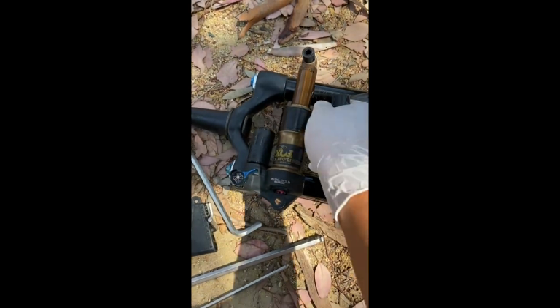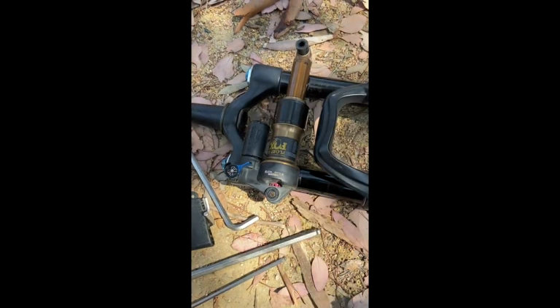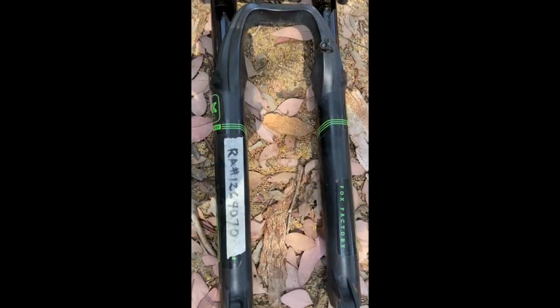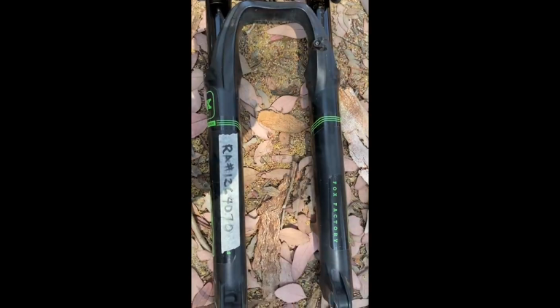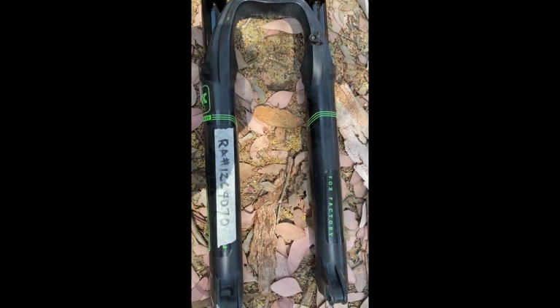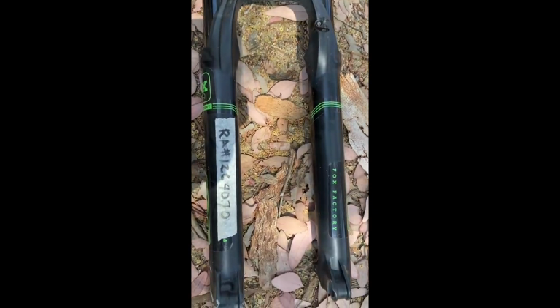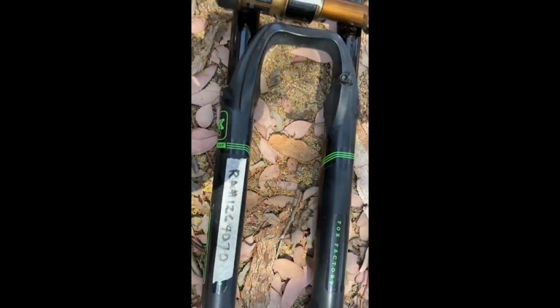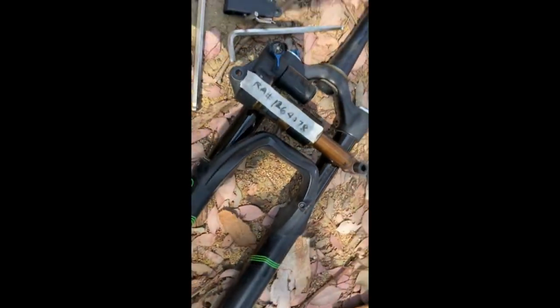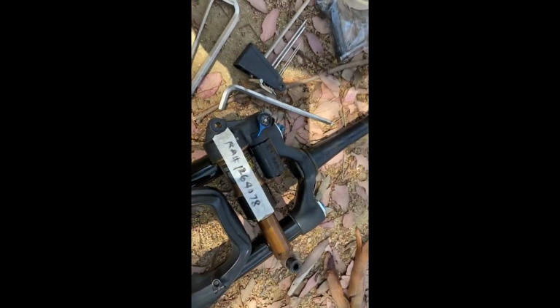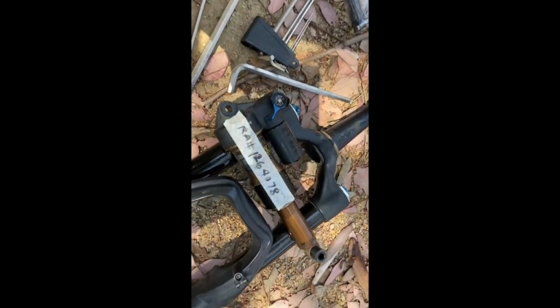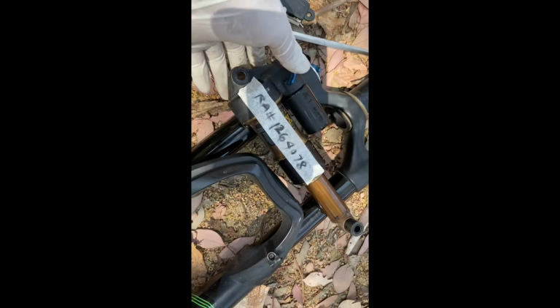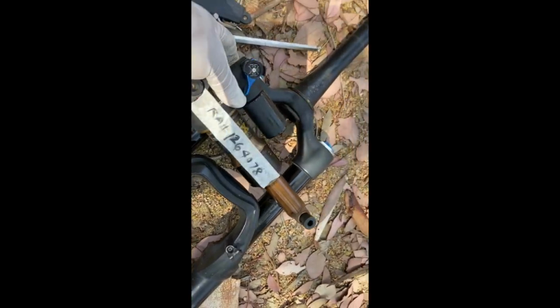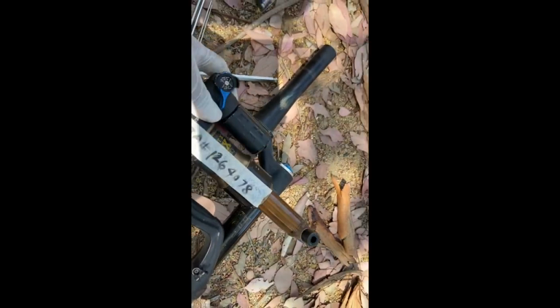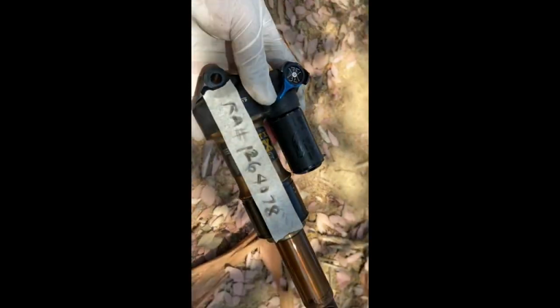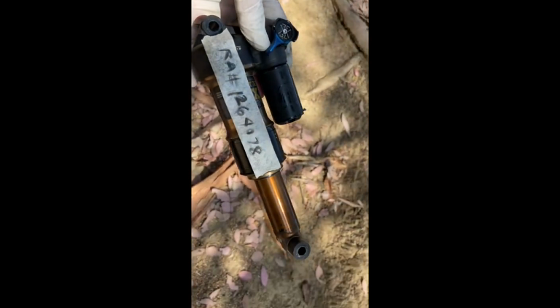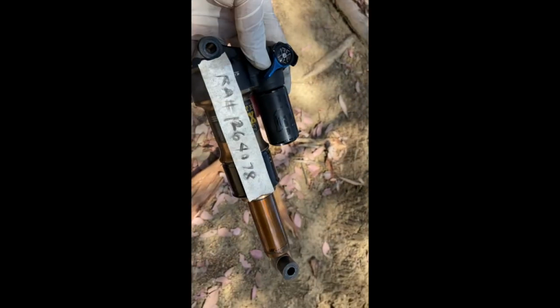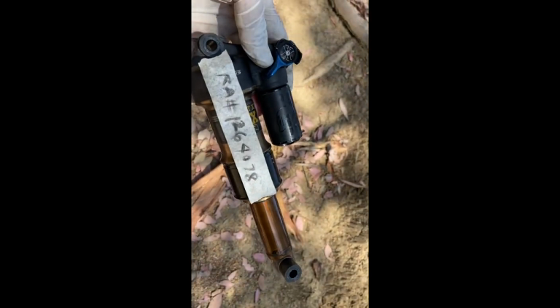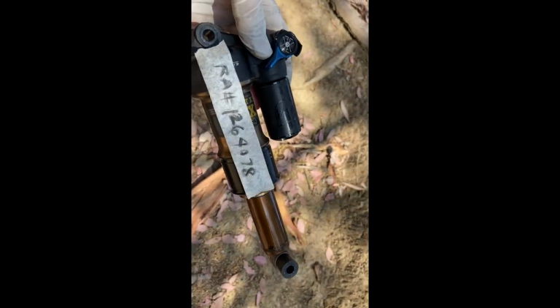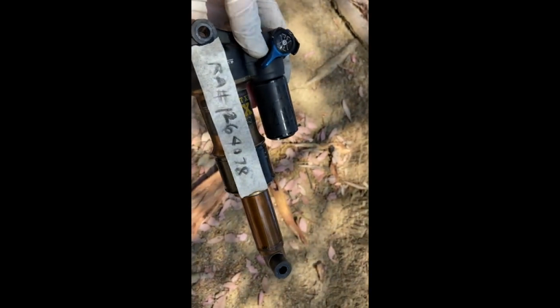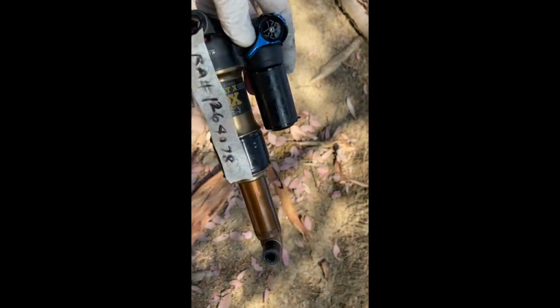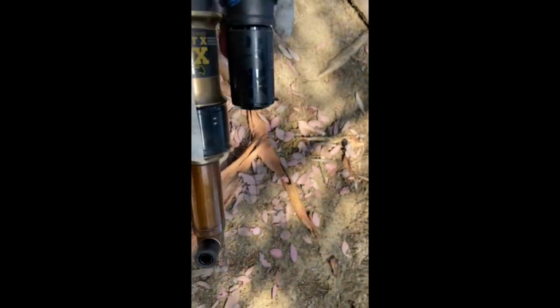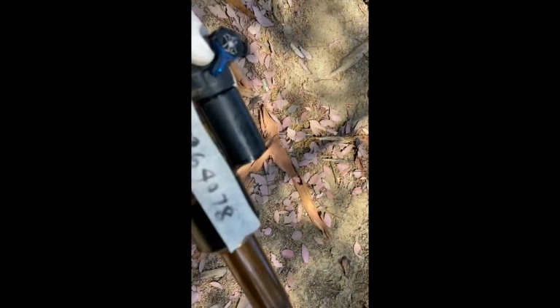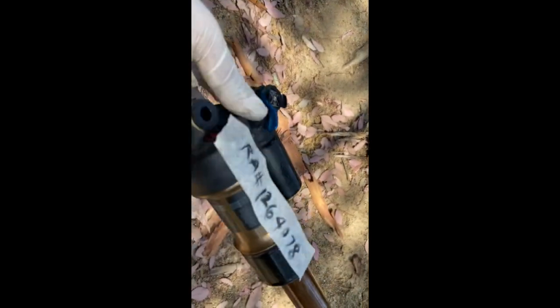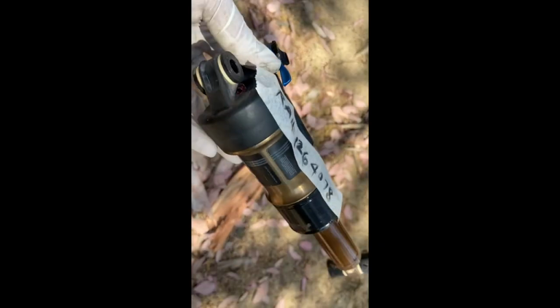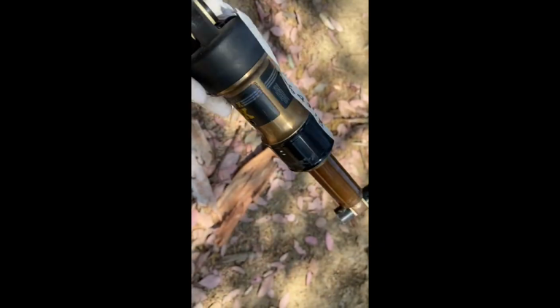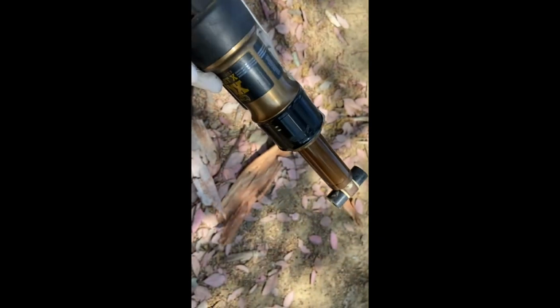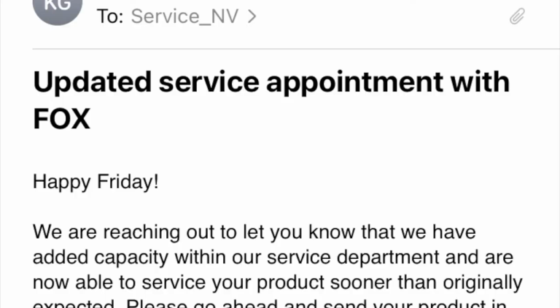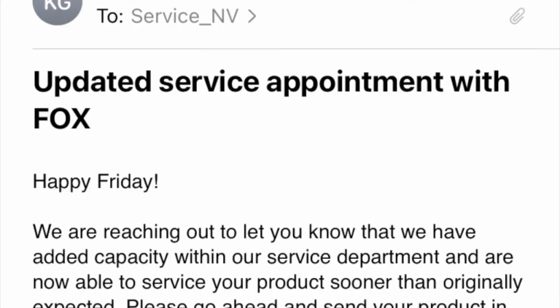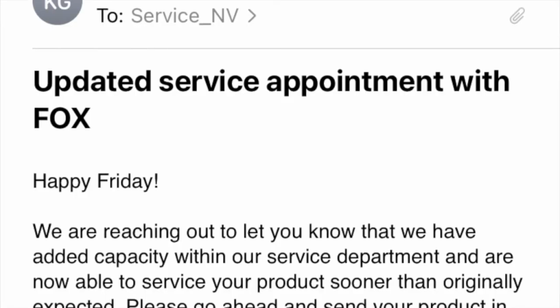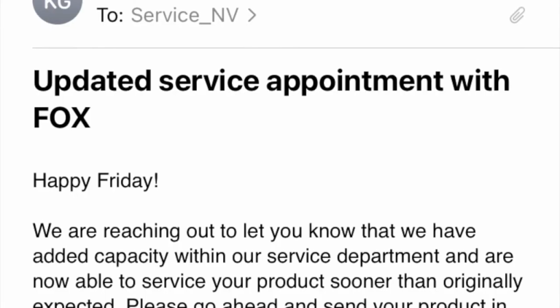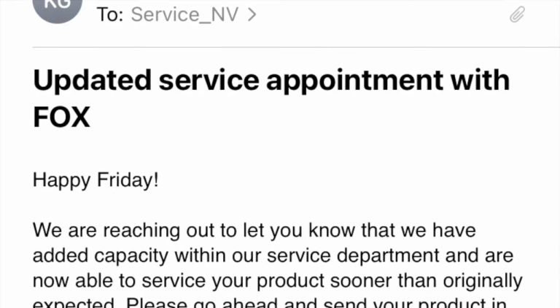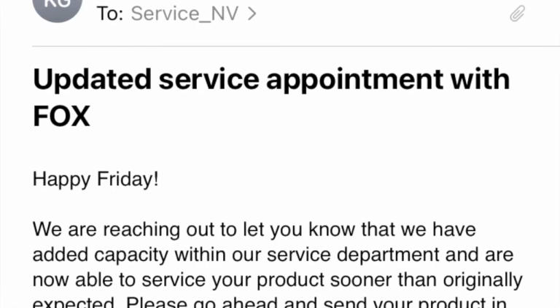Make sure you put the RA number on each individual component — shocks and forks separately — because there are a huge number of parts in the warehouse and you don't want to get mixed up with other people's parts.